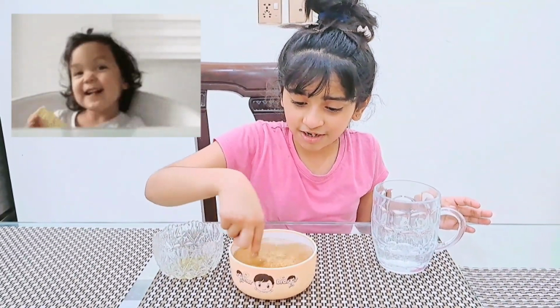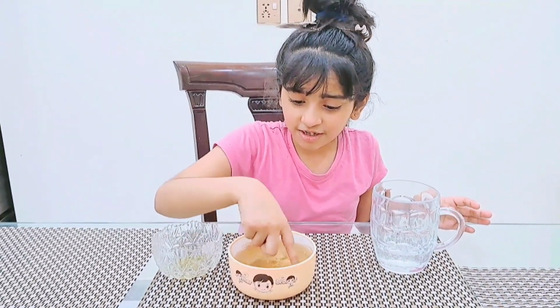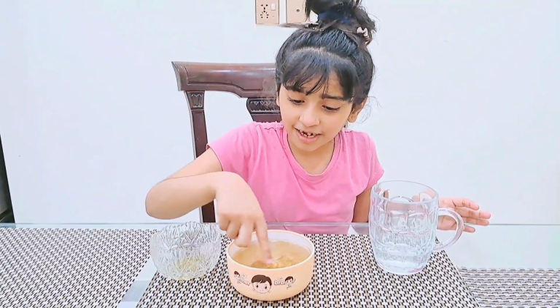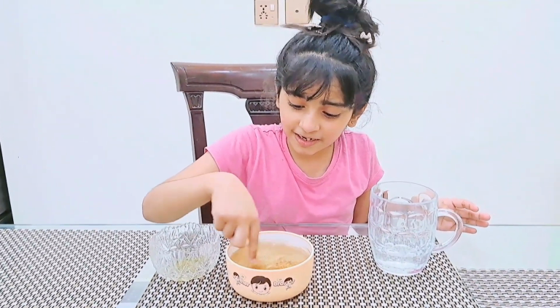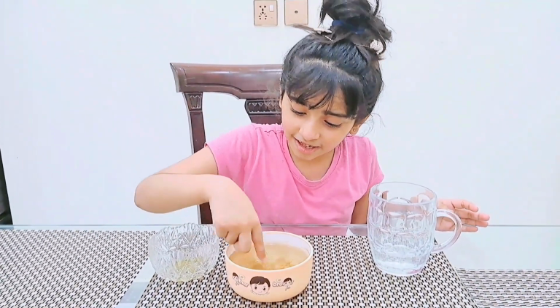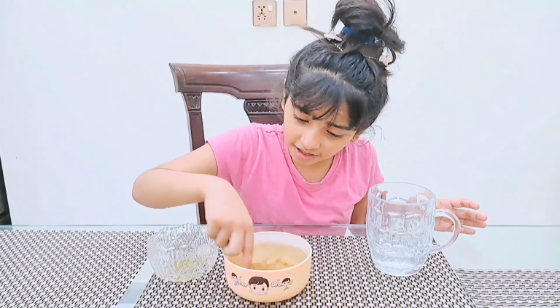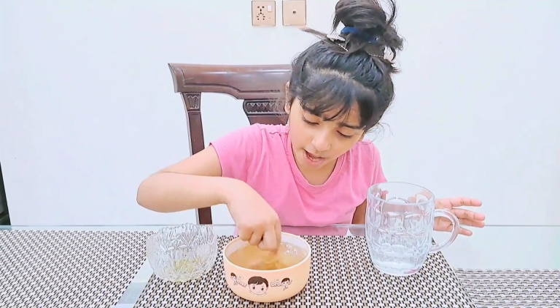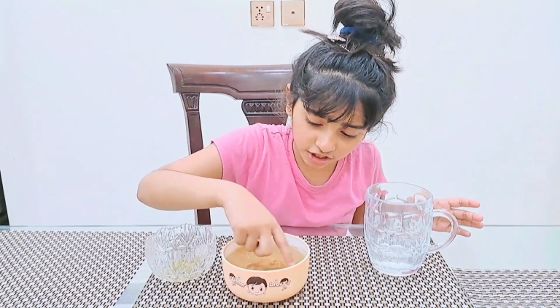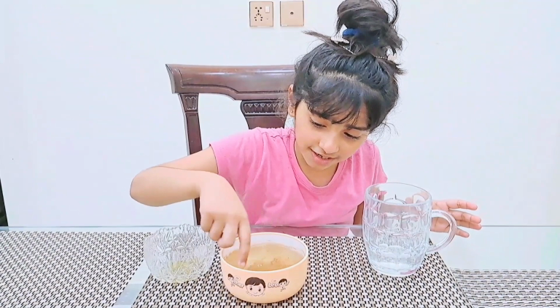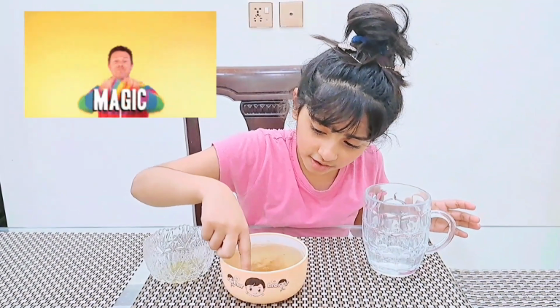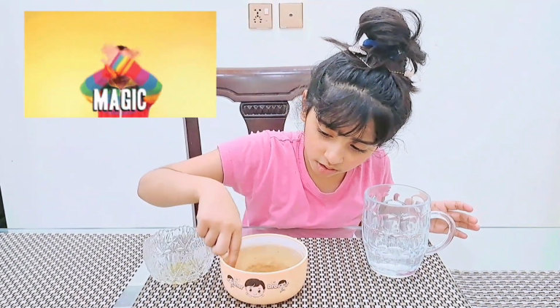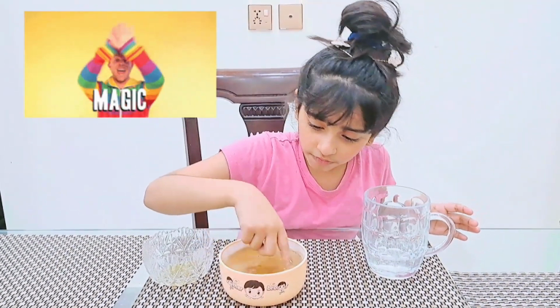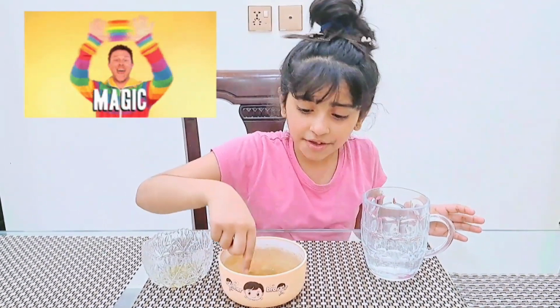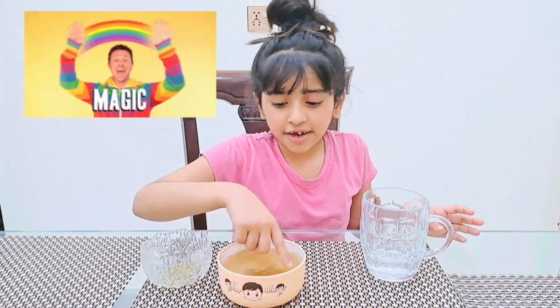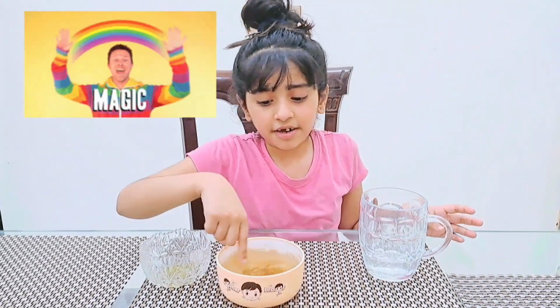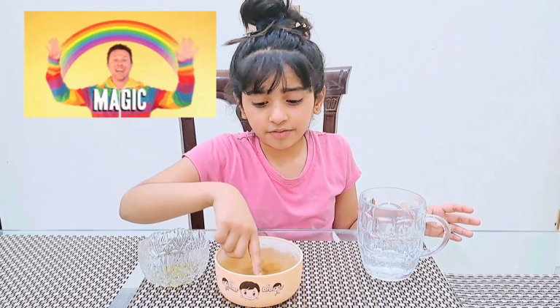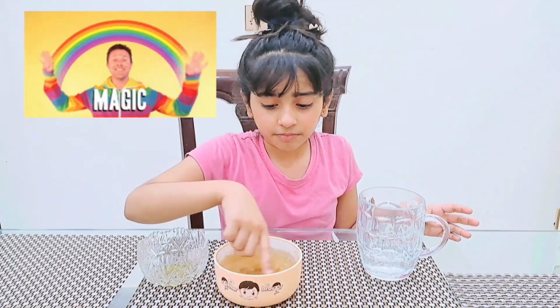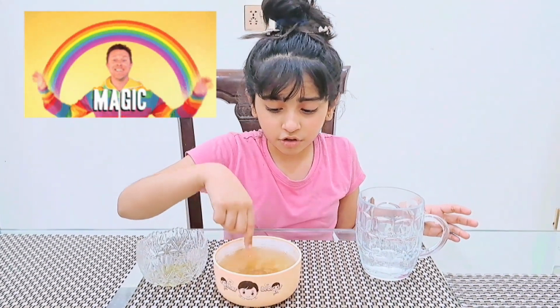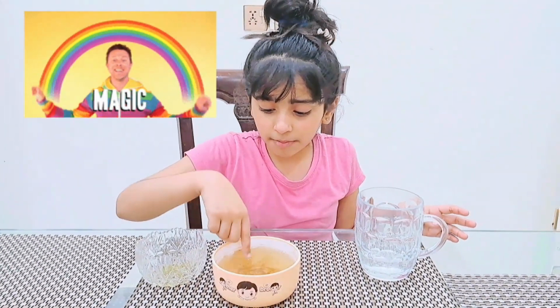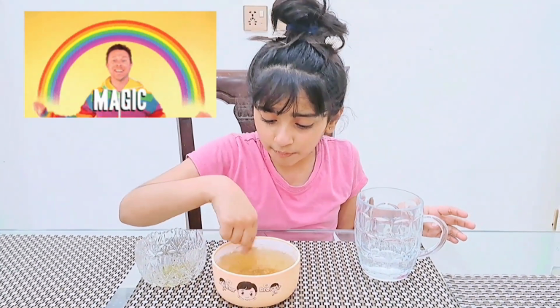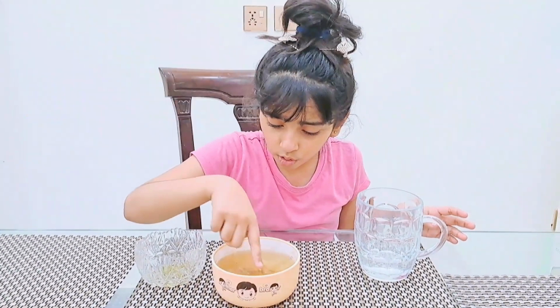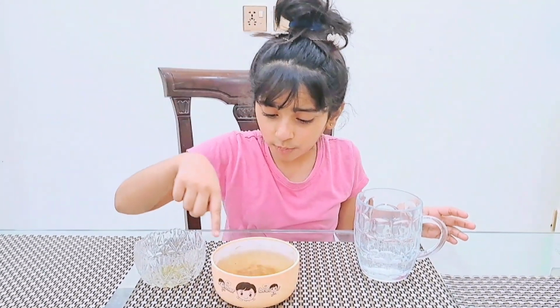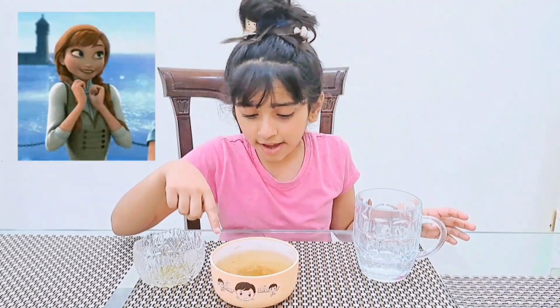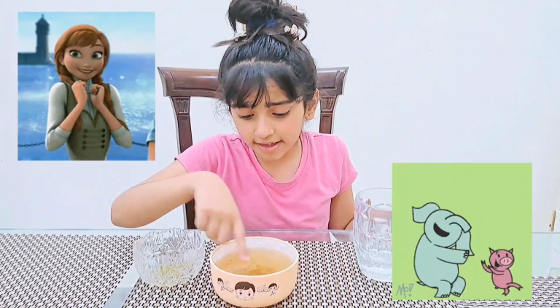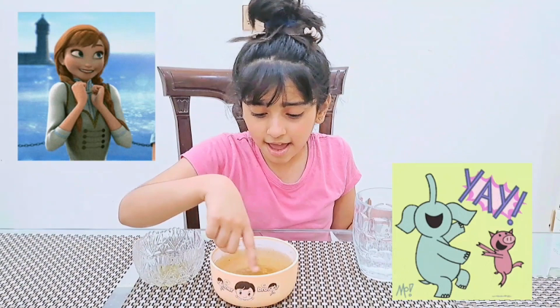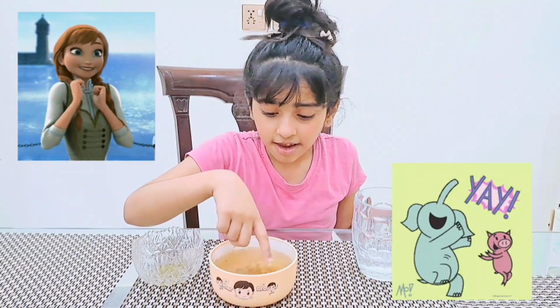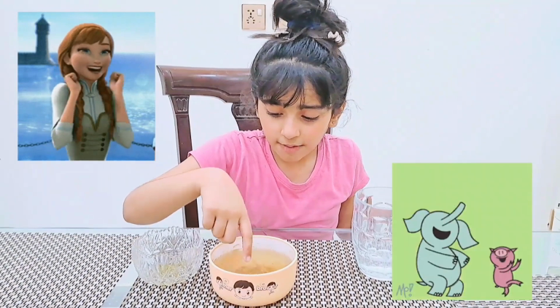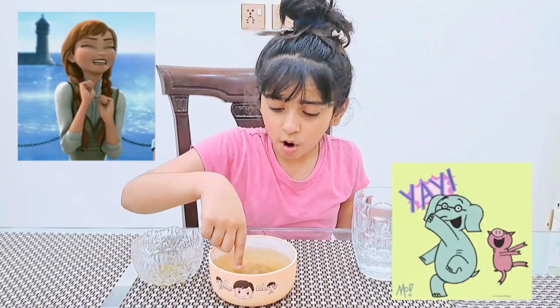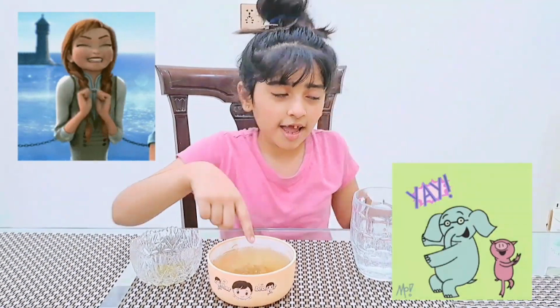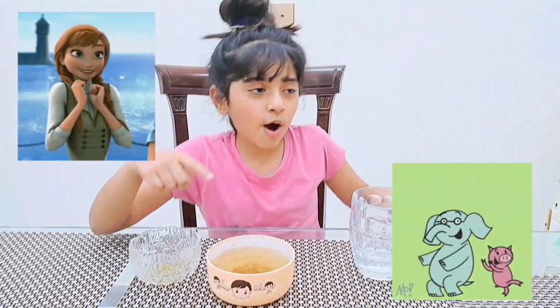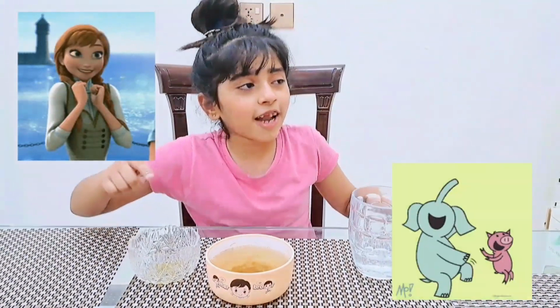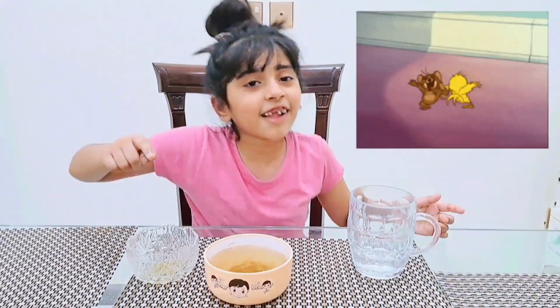Look at this, it's magic! The germs have run away — they have gone, they have gone!